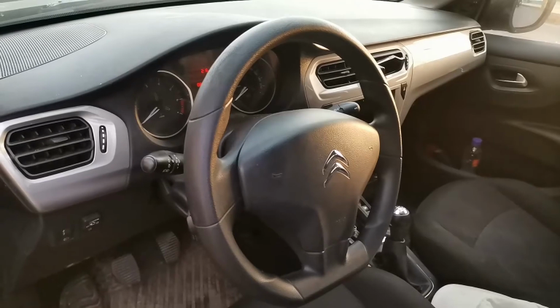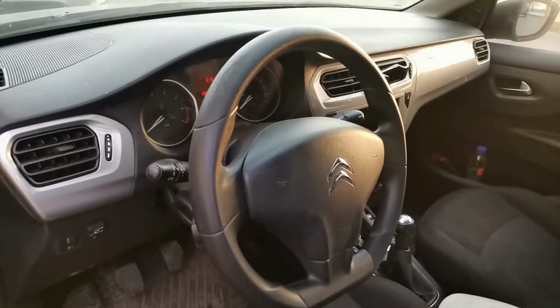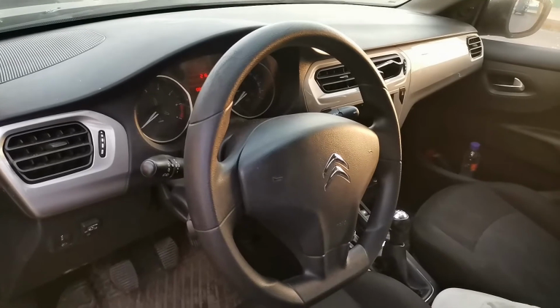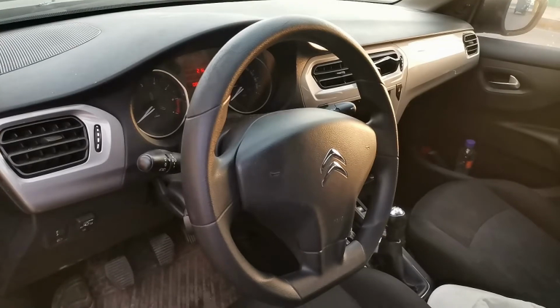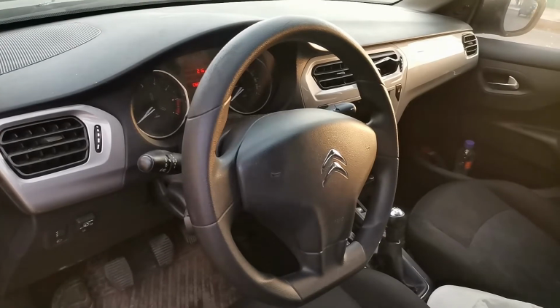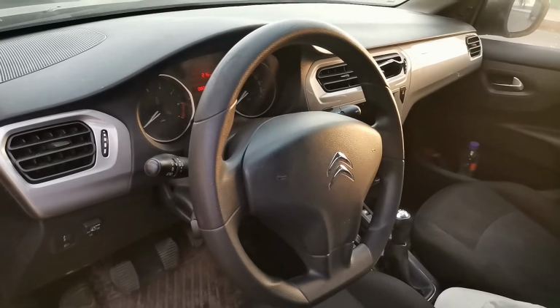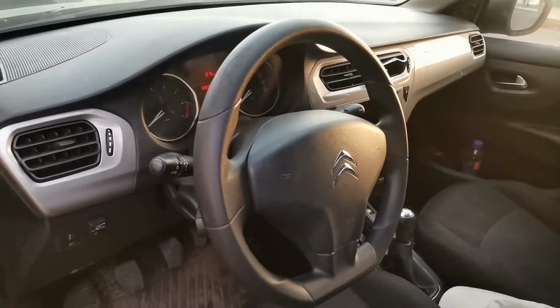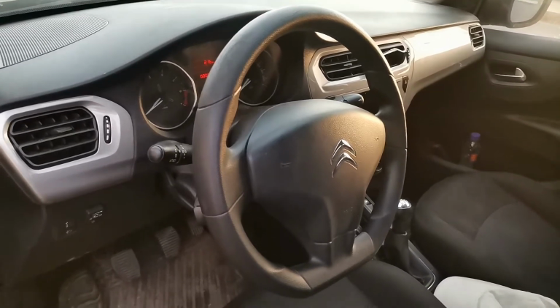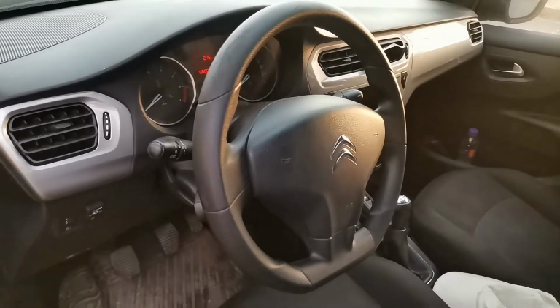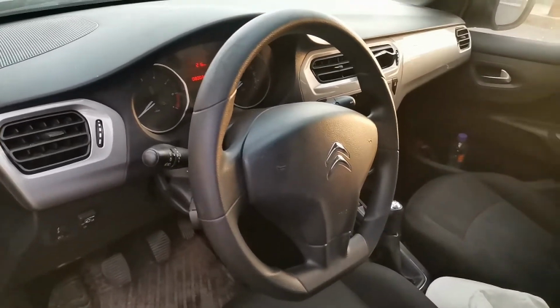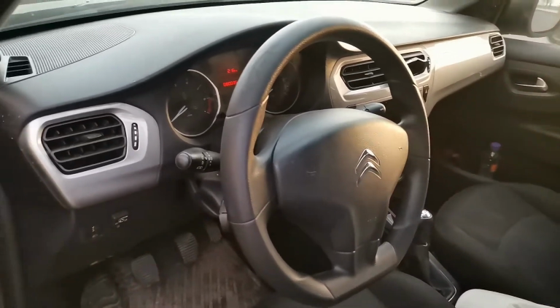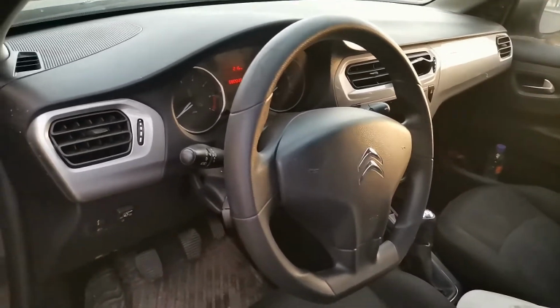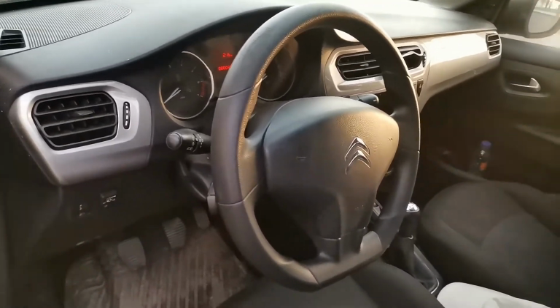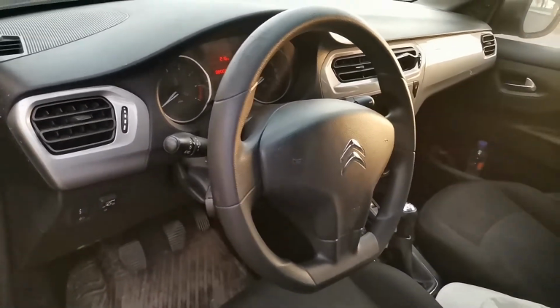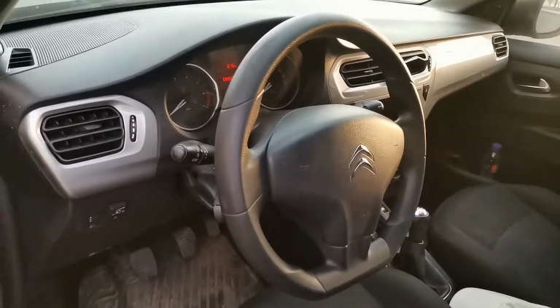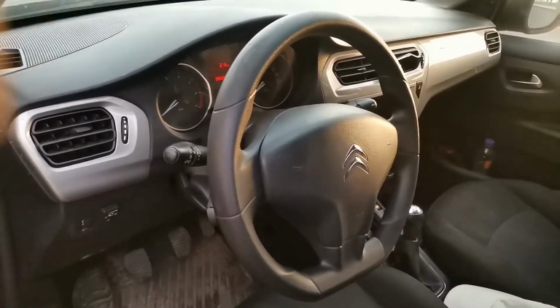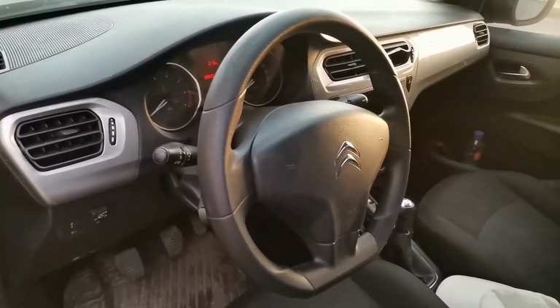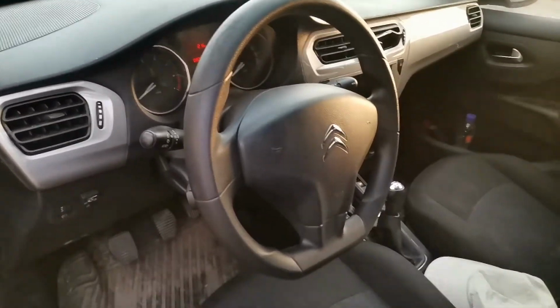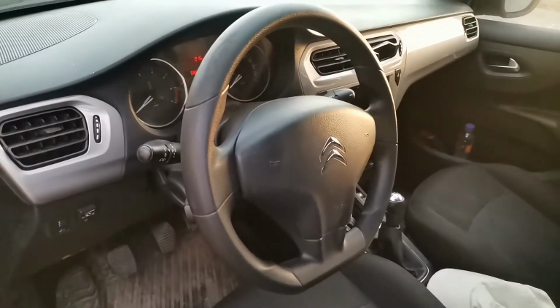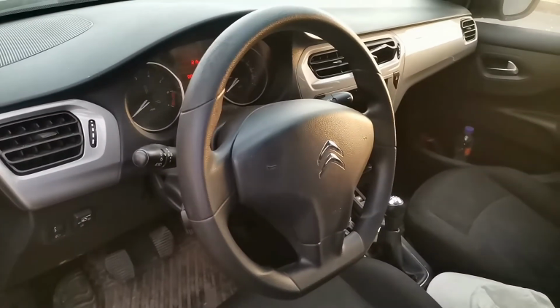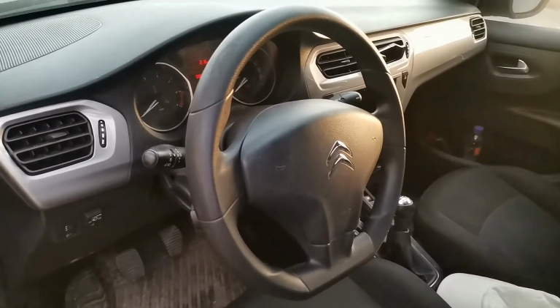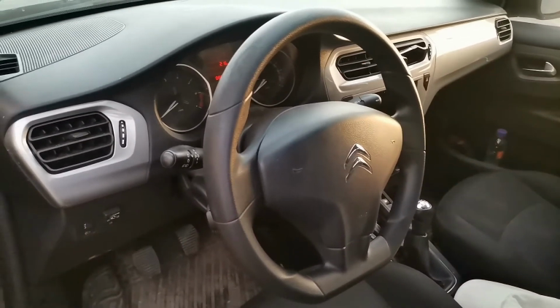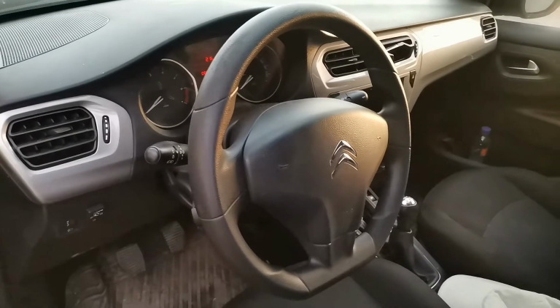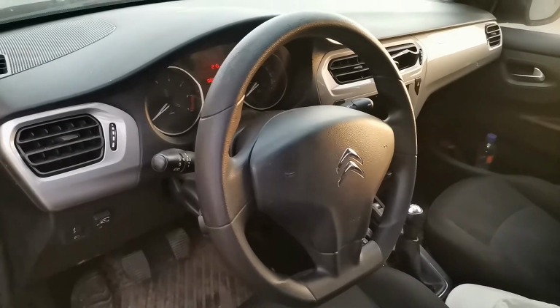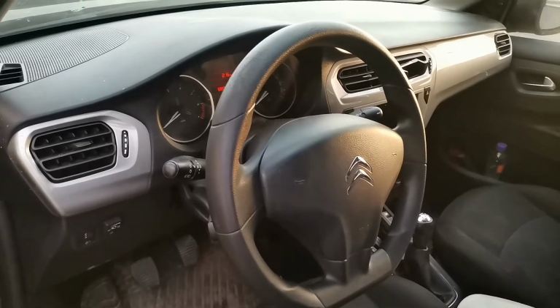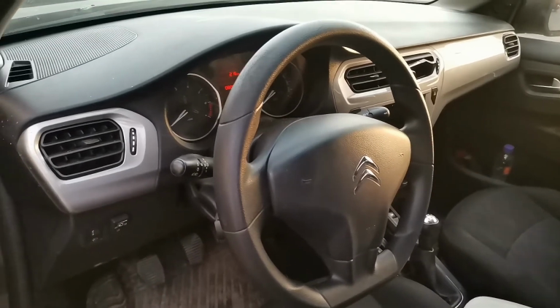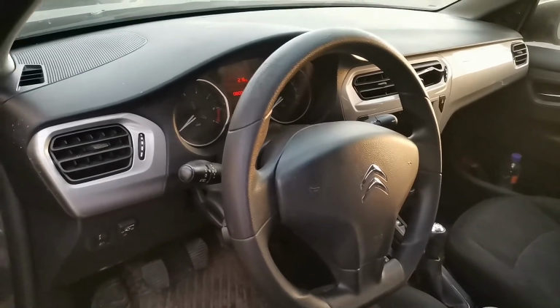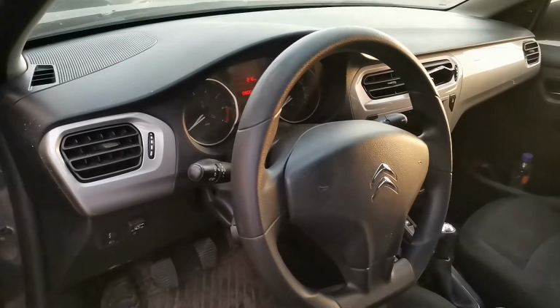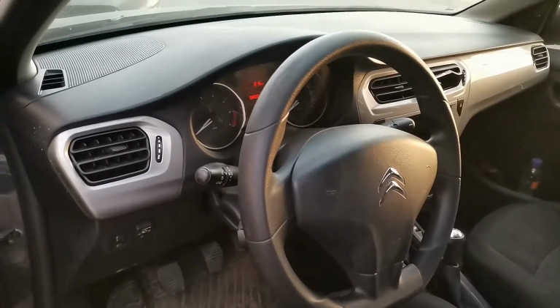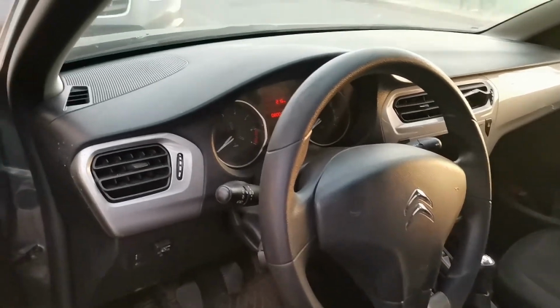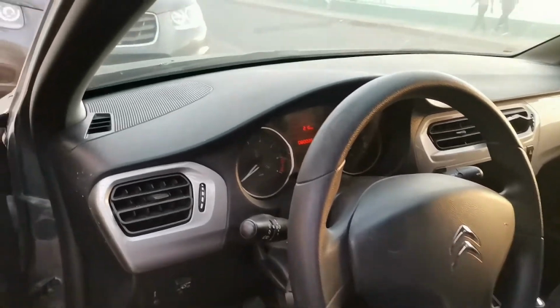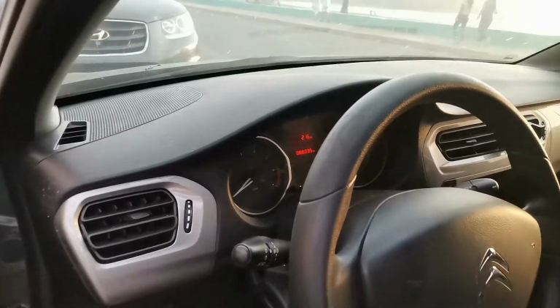Hello friends, my name is Juan Tavara of Carros OK. Today we are receiving this vehicle — it is a Citroën made in the year 2018.